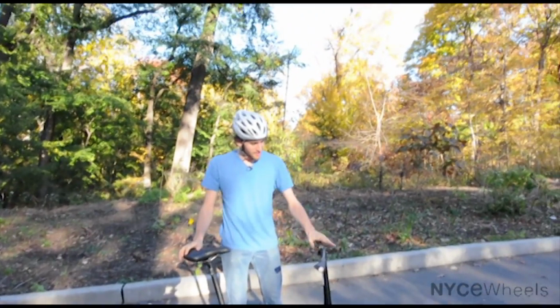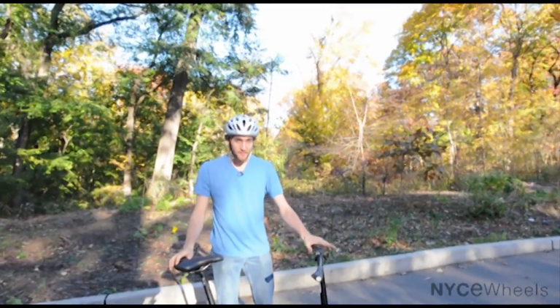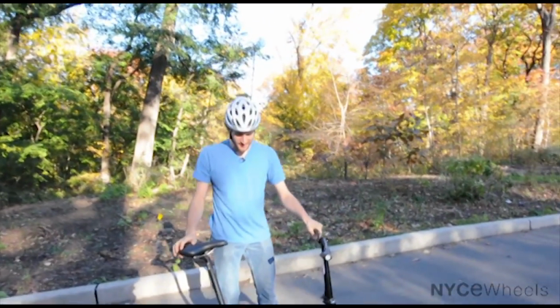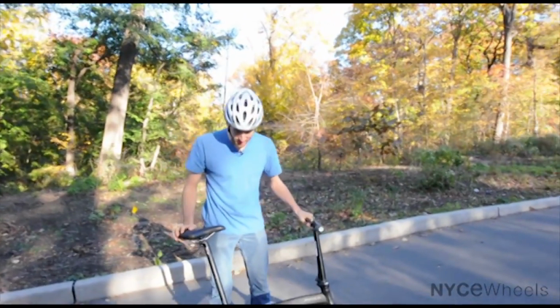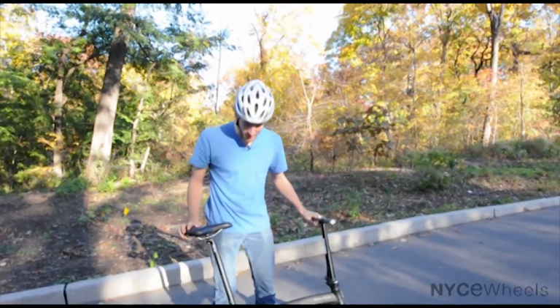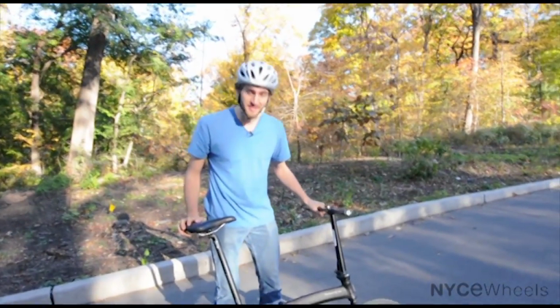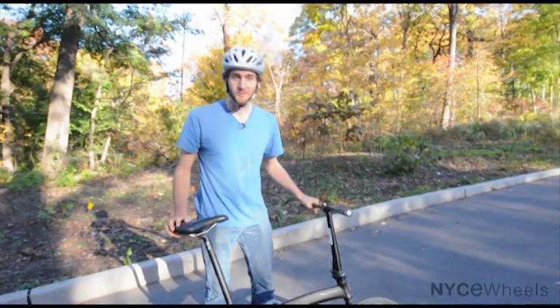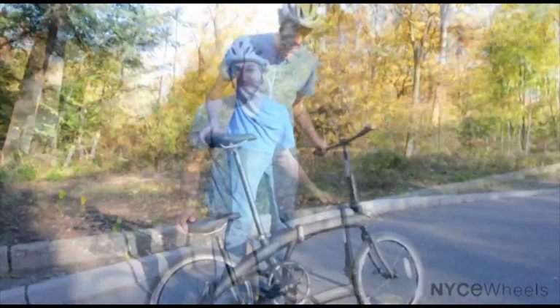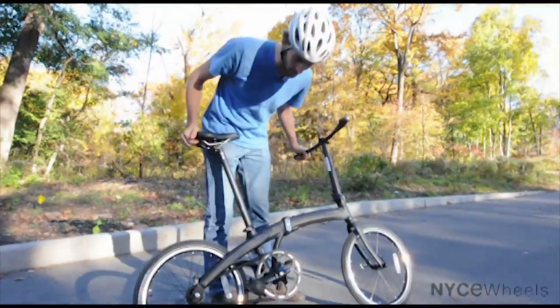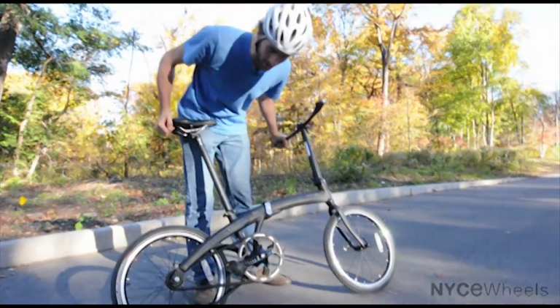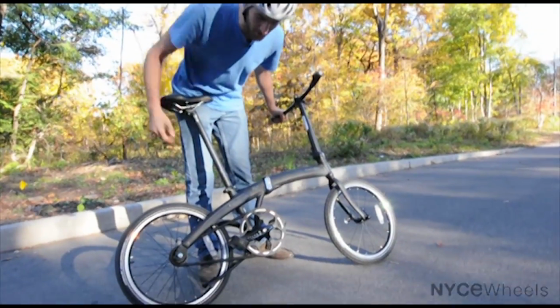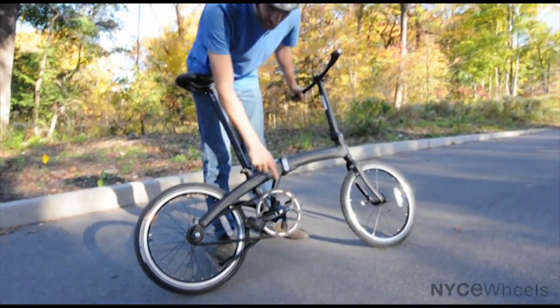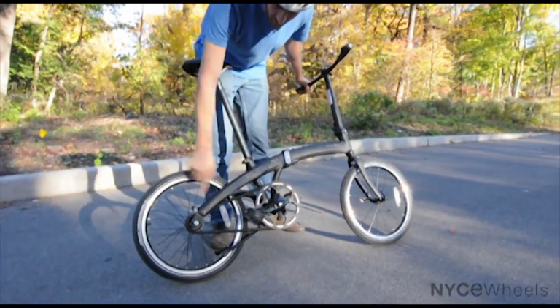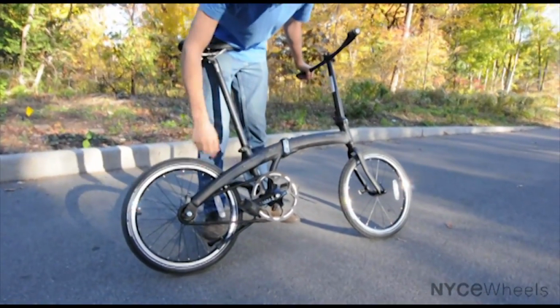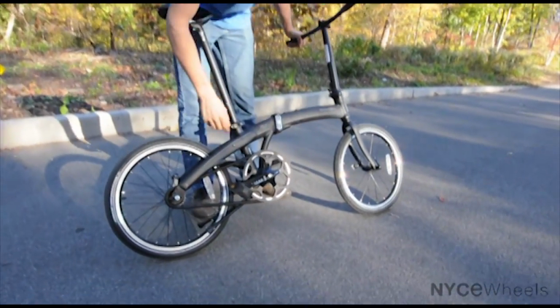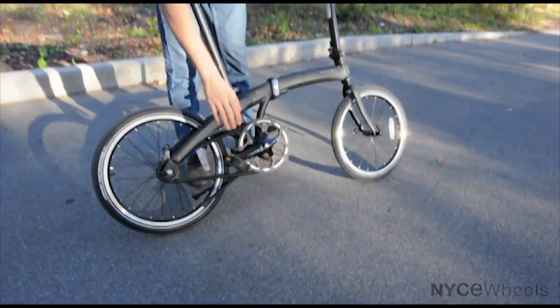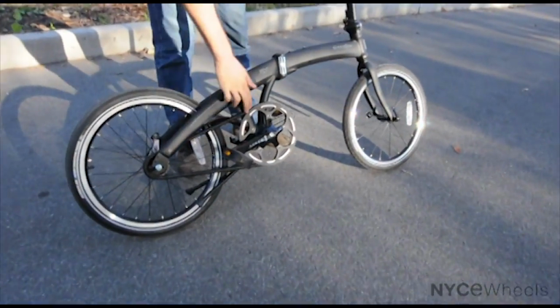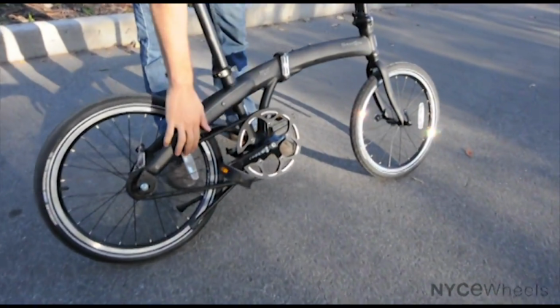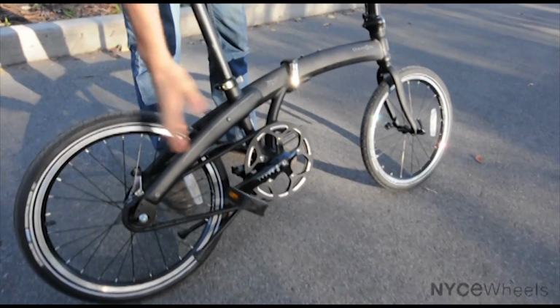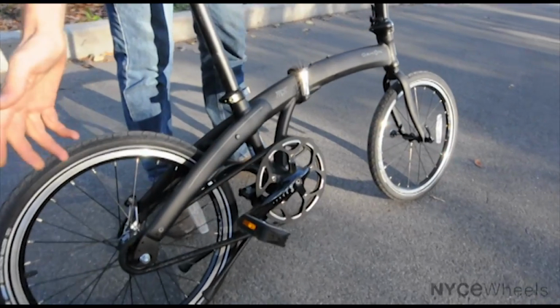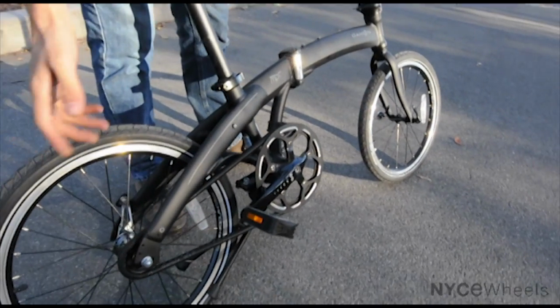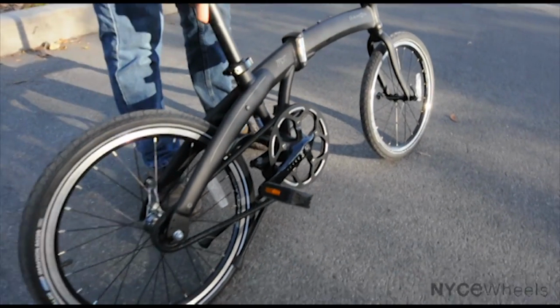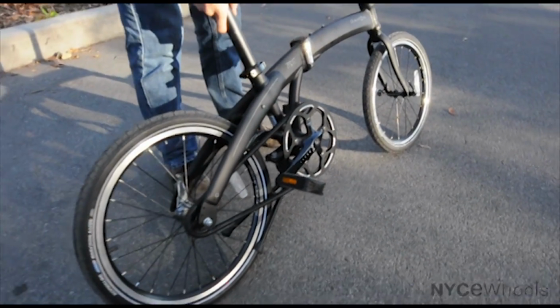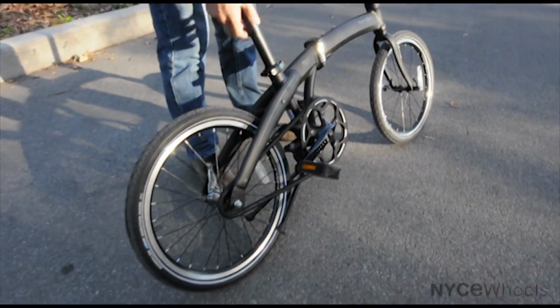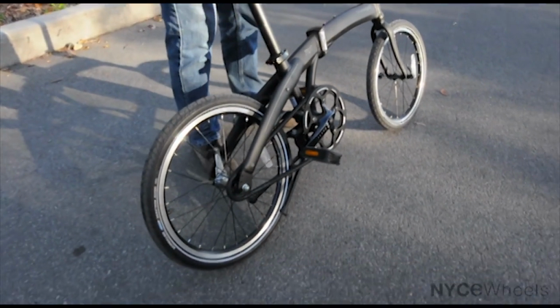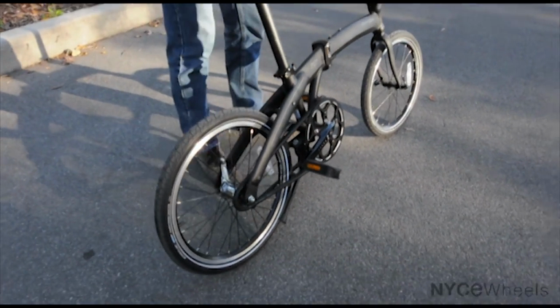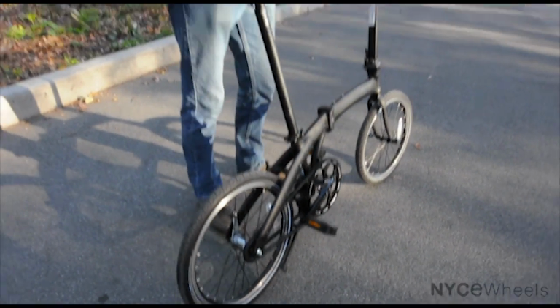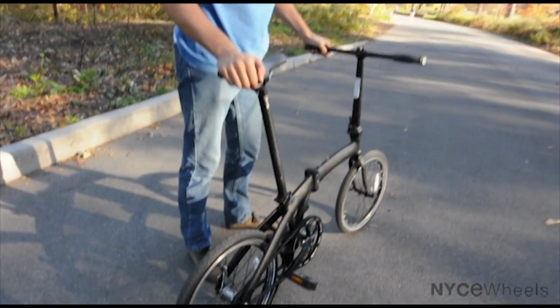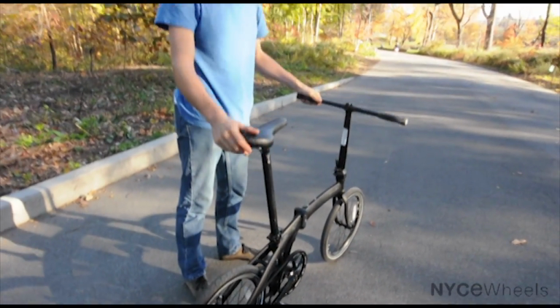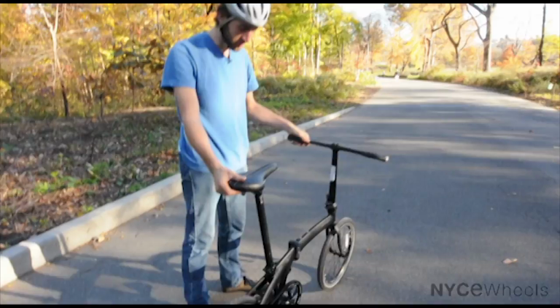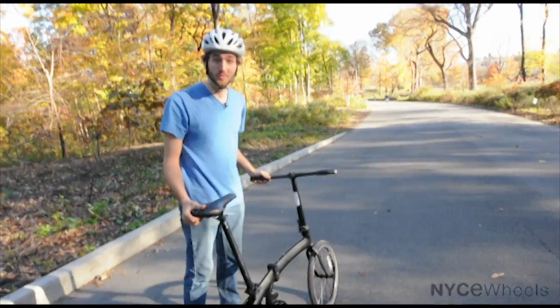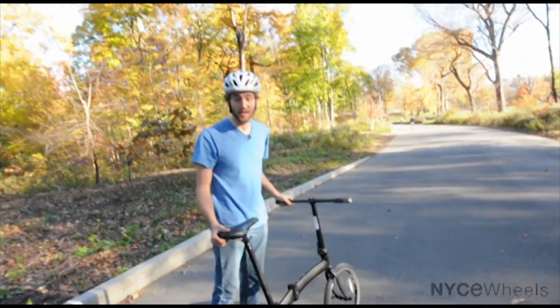No hand brakes, just a coaster brake, which is great. Very low maintenance too because you just have a single speed. You've got a chain cover here that's keeping your pants from getting dirty. And other than that, that's pretty much the features. This bike only weighs 22 pounds.